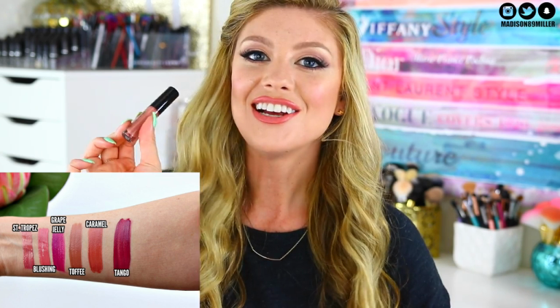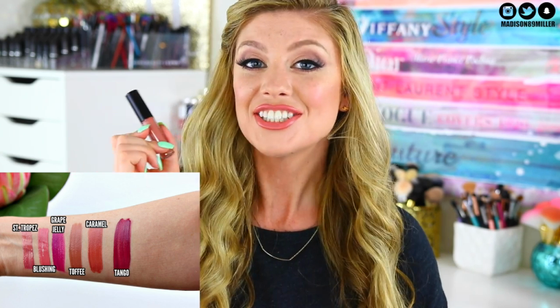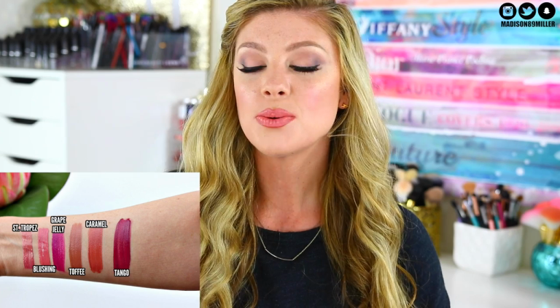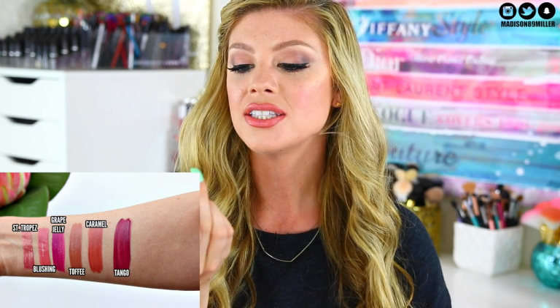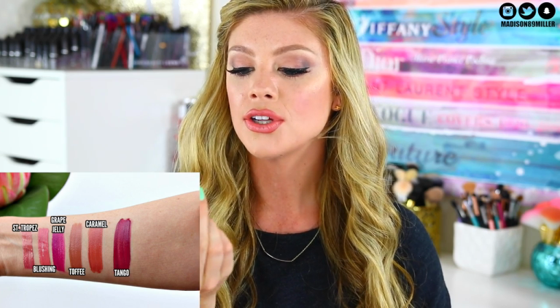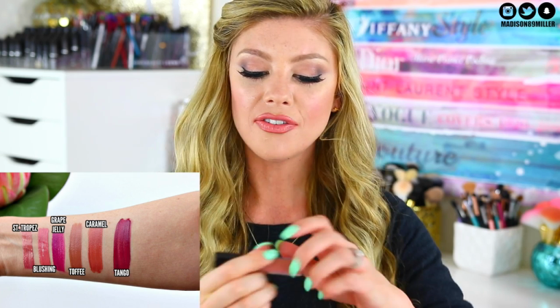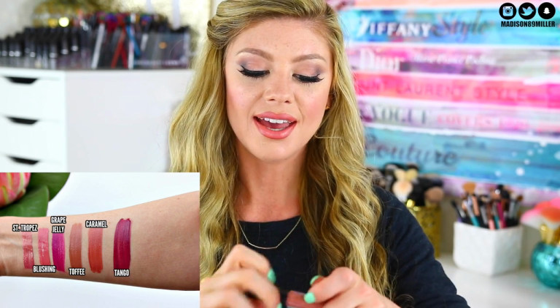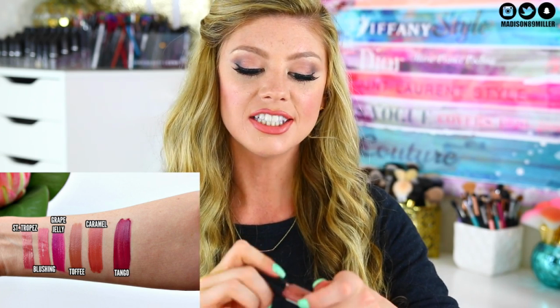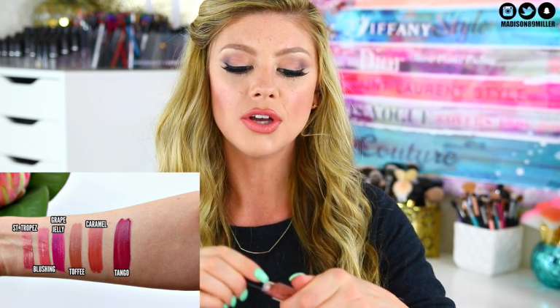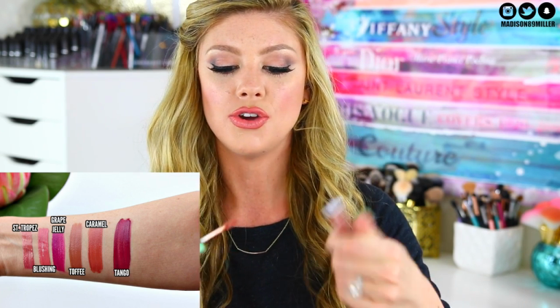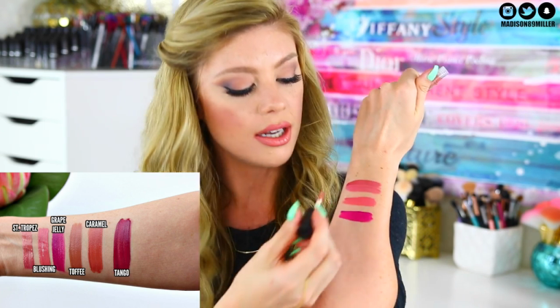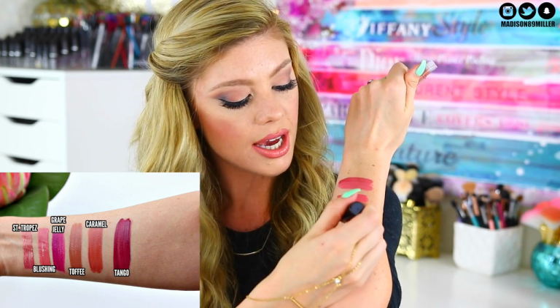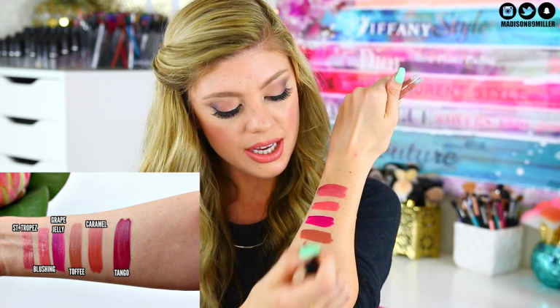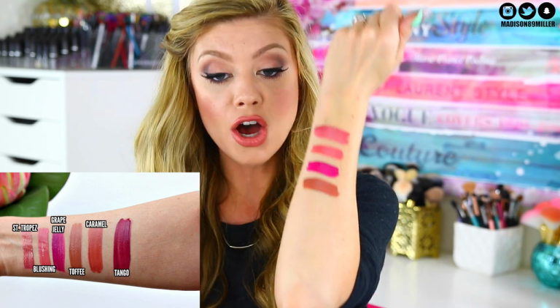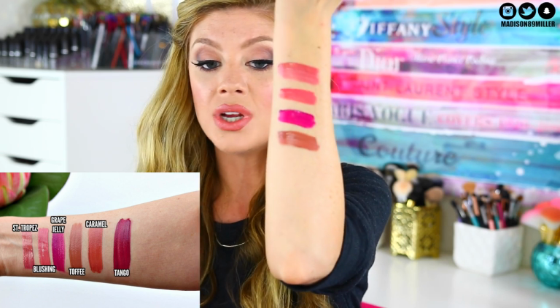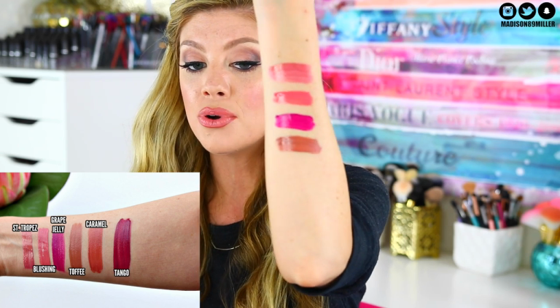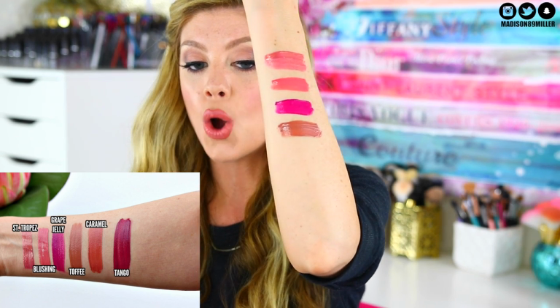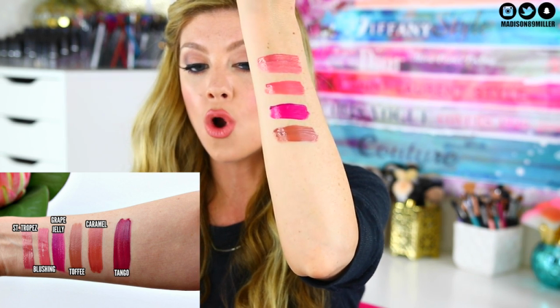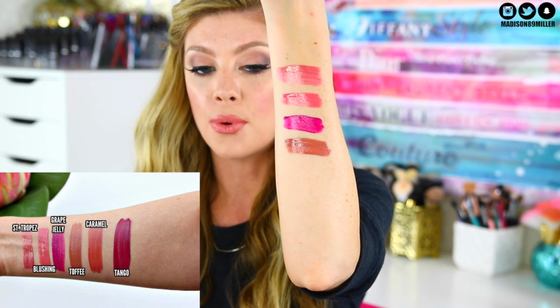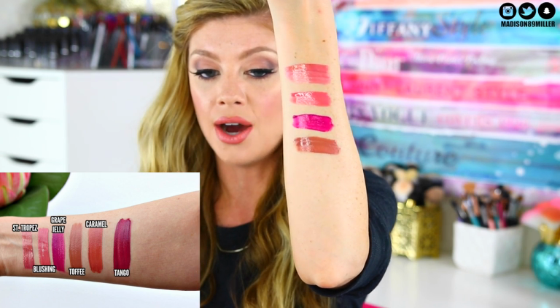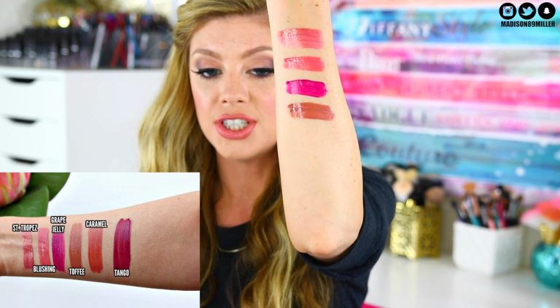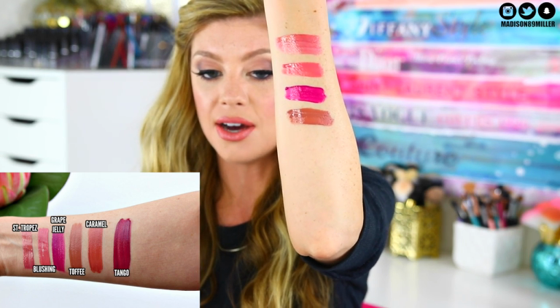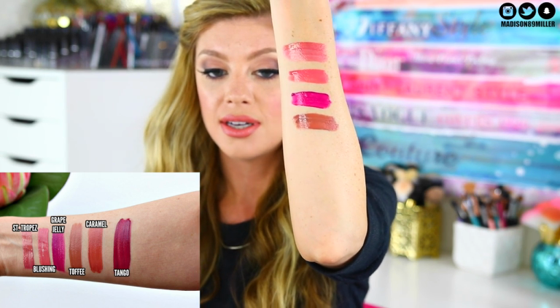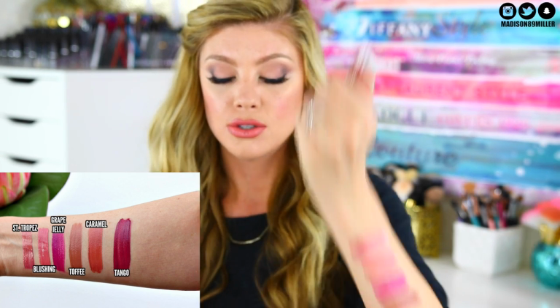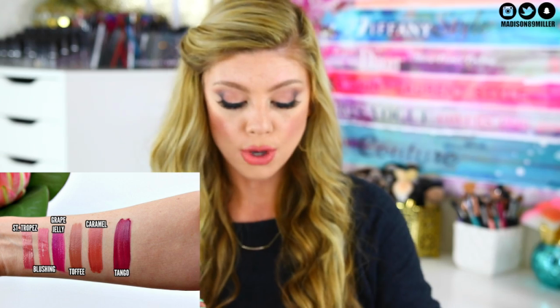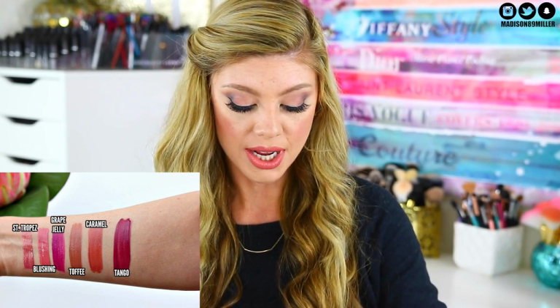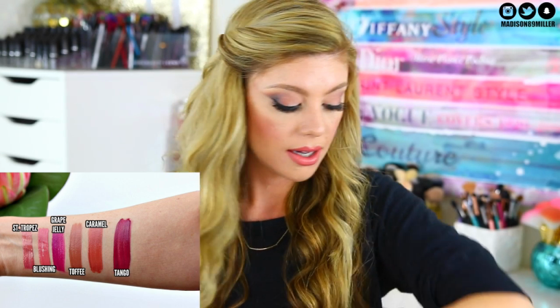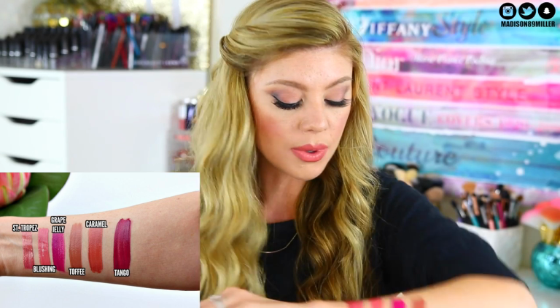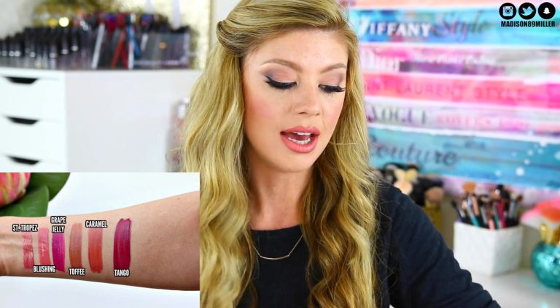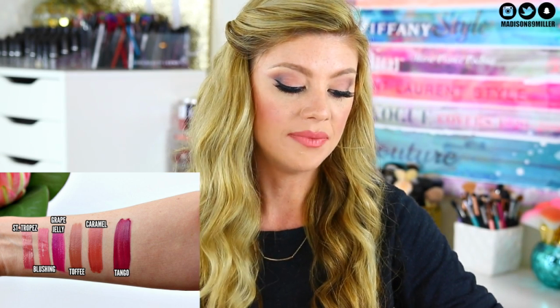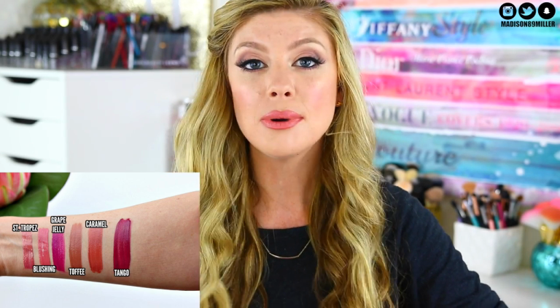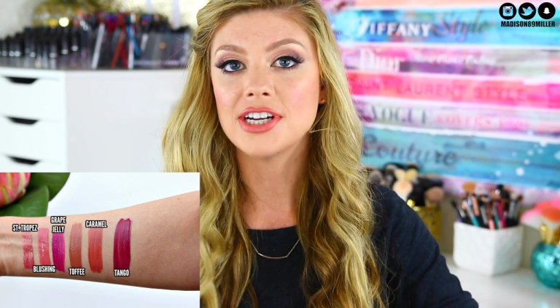The next shade I'm swatching is called Toffee and this is more on the nude side. It's a really pretty warm brown. So pretty — definitely perfect for every day.